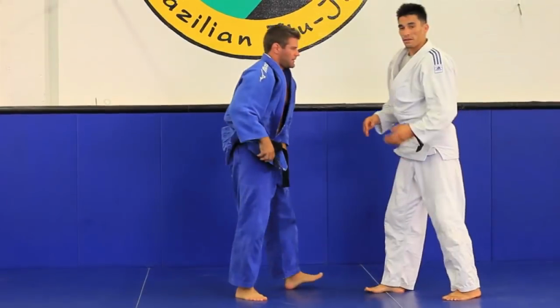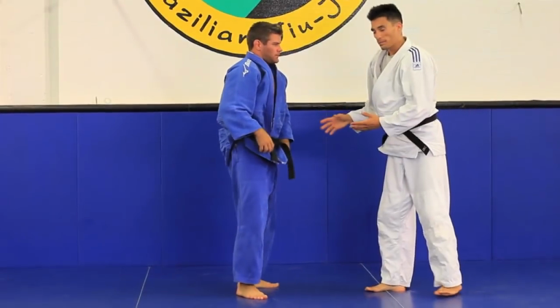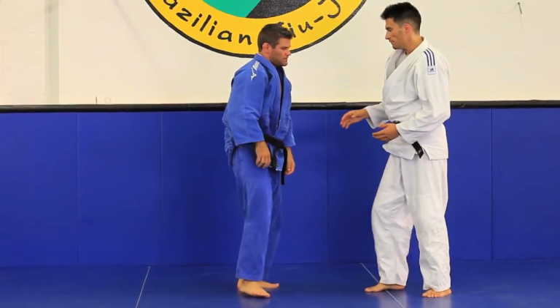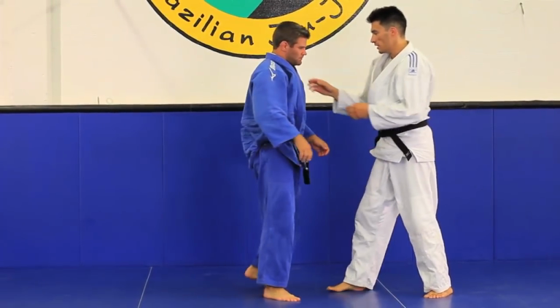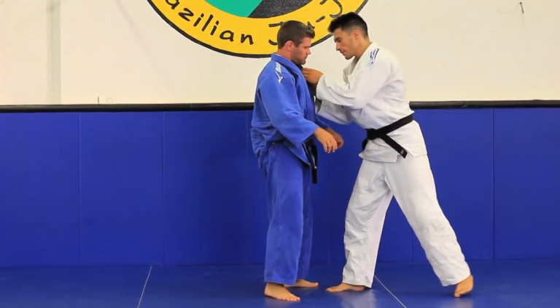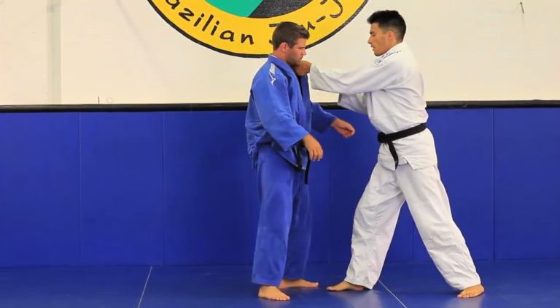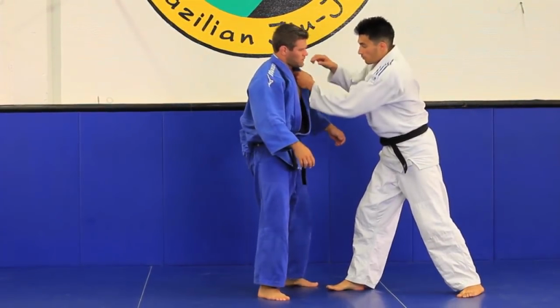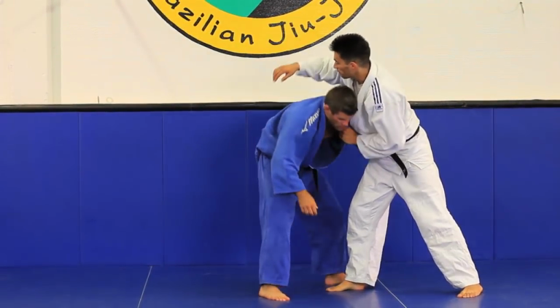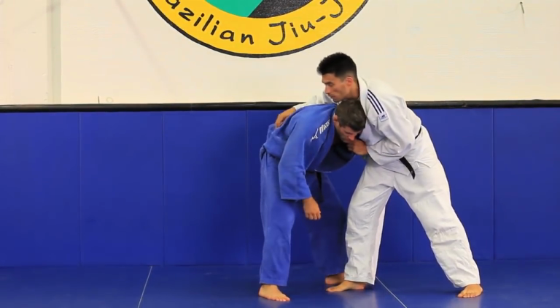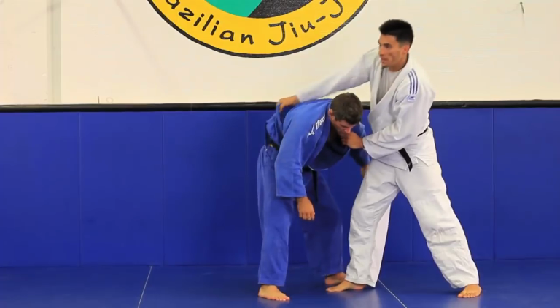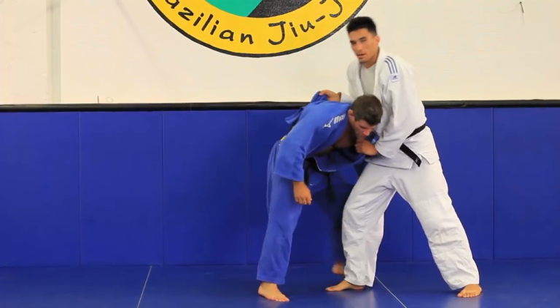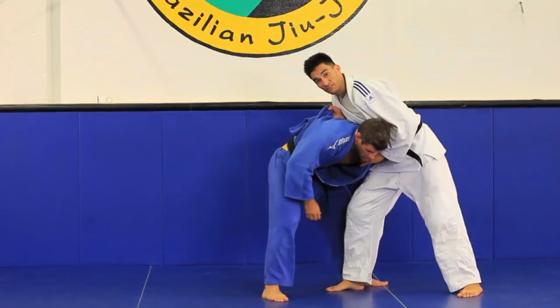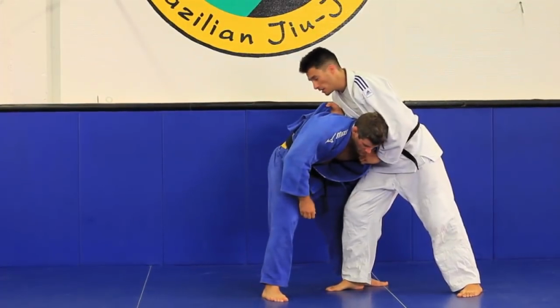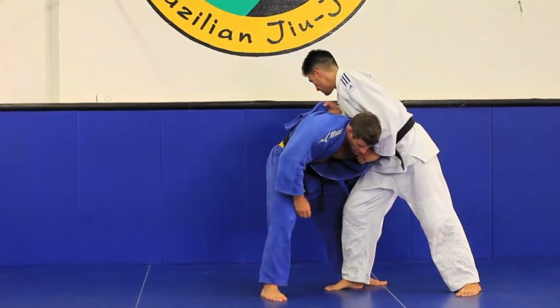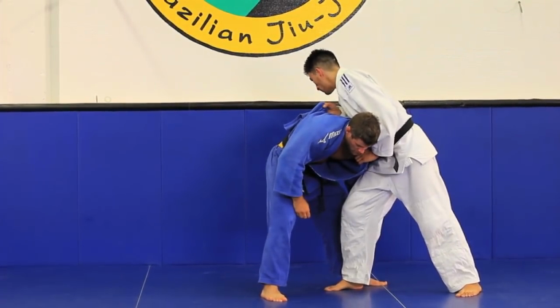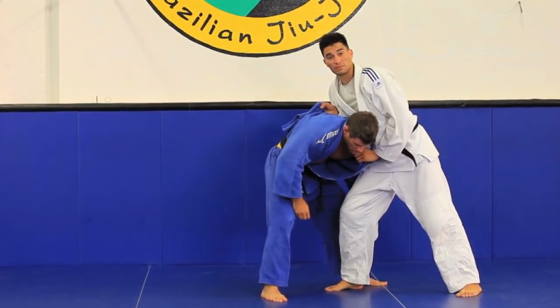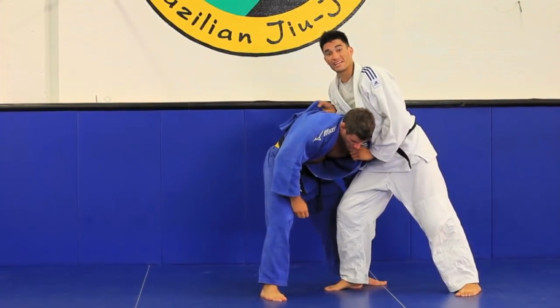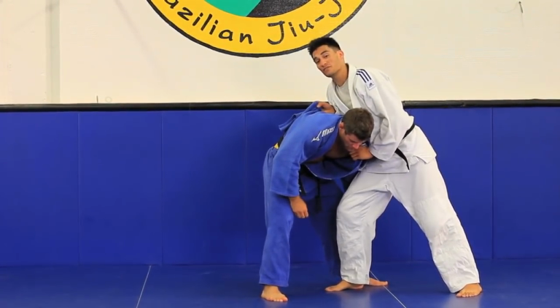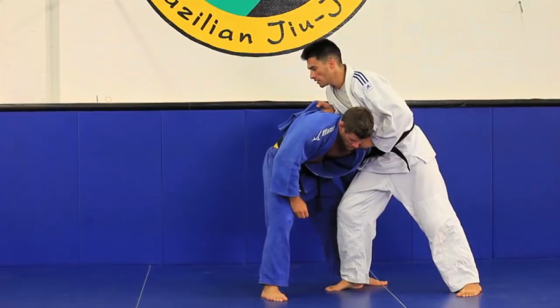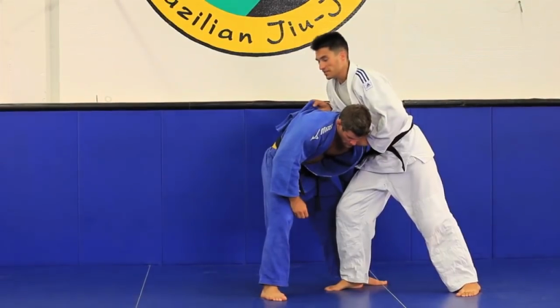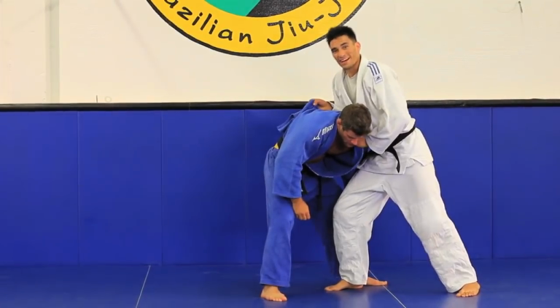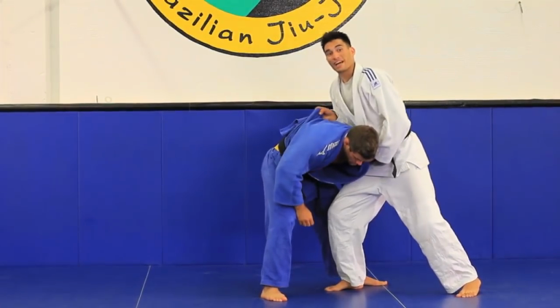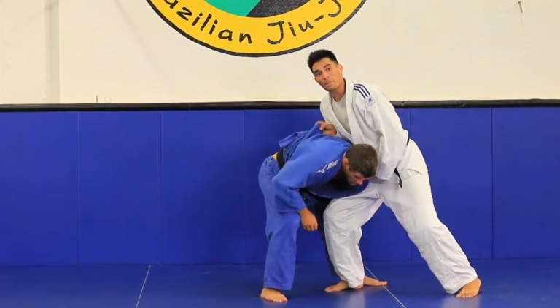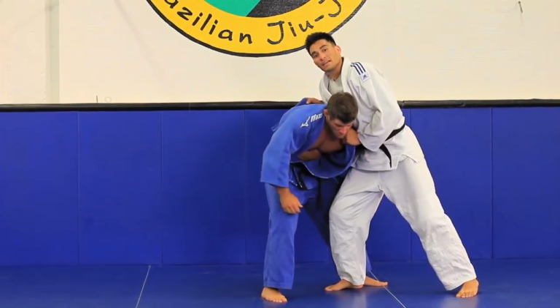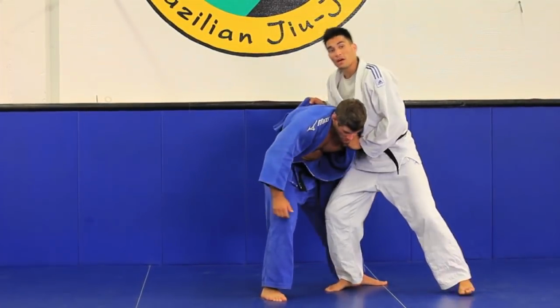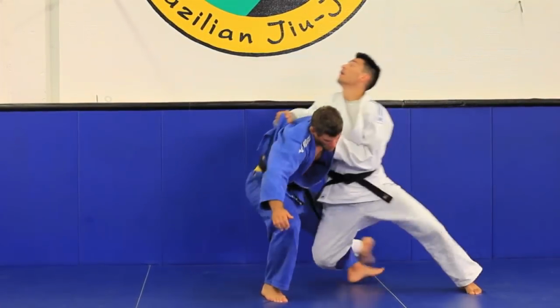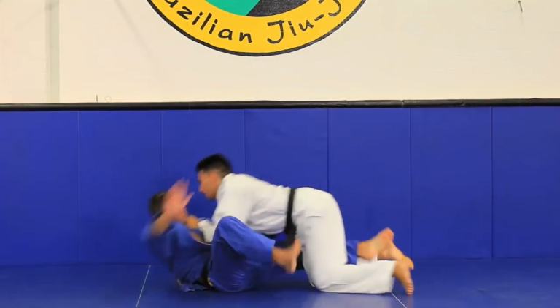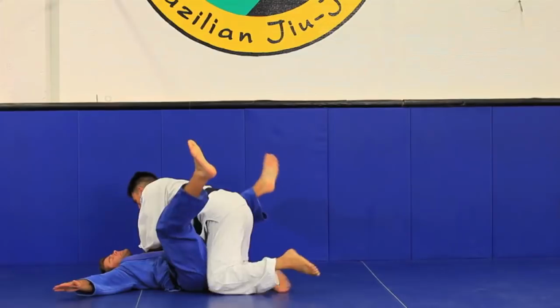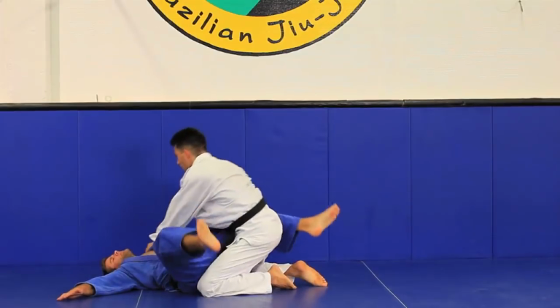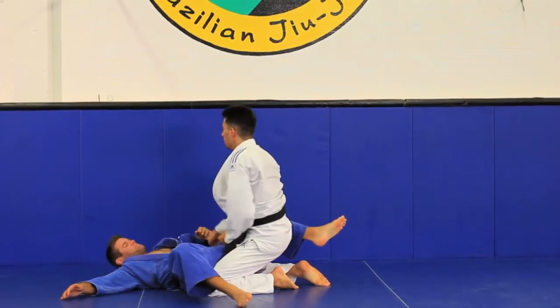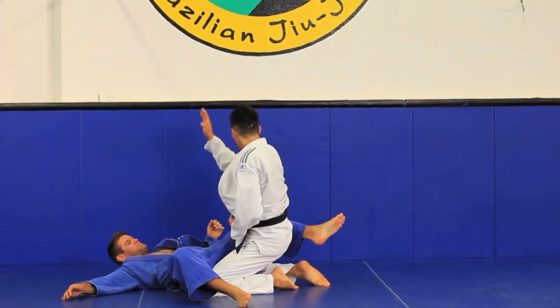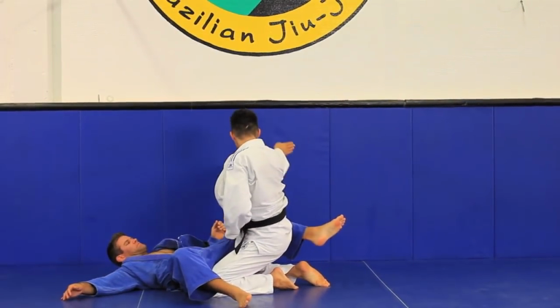Another option, very common — probably for a predominant lefty — is this left foot is gonna be forward. His left foot, same thing. I get a reaction up; he's mushing up.